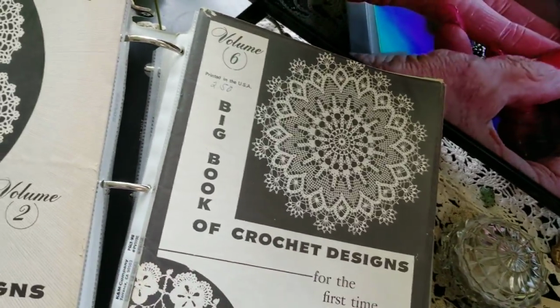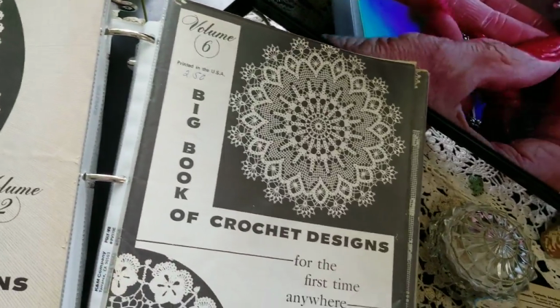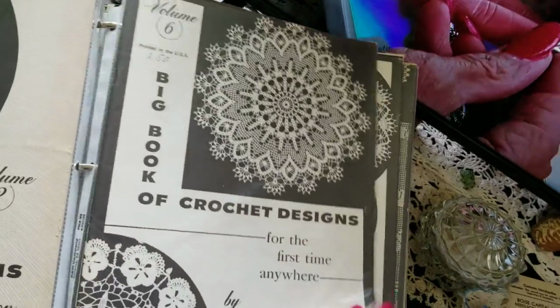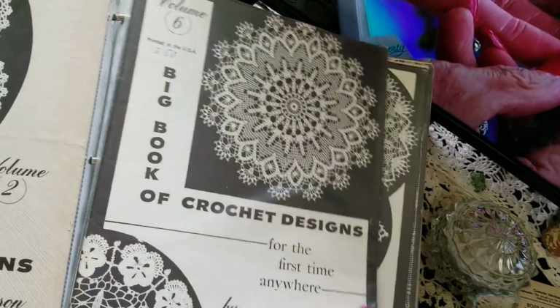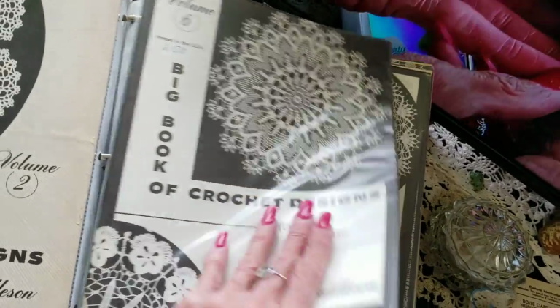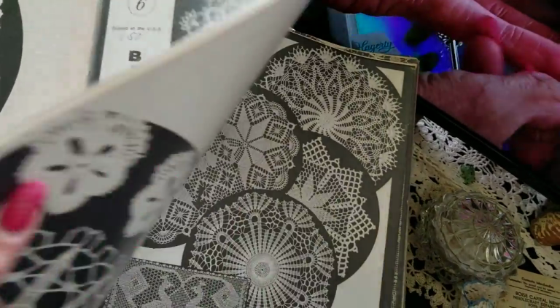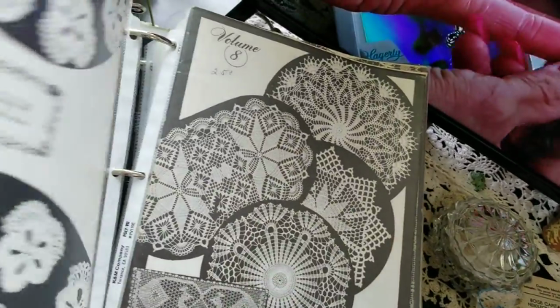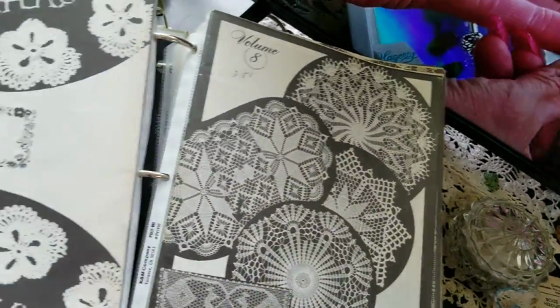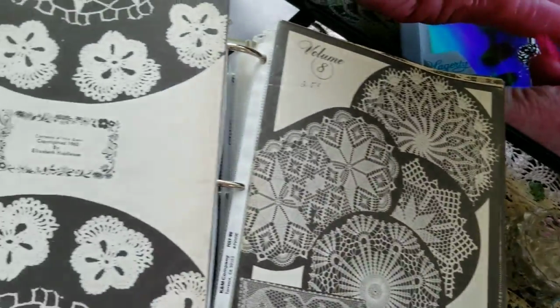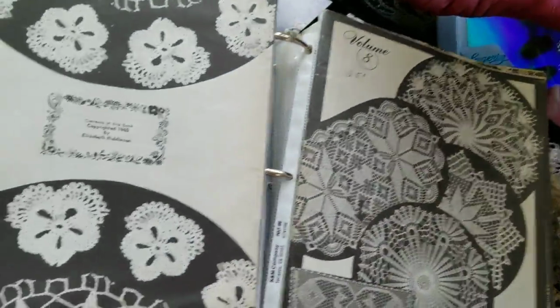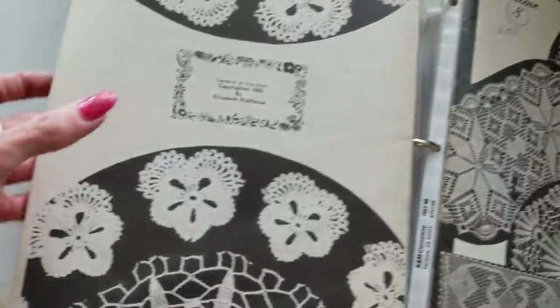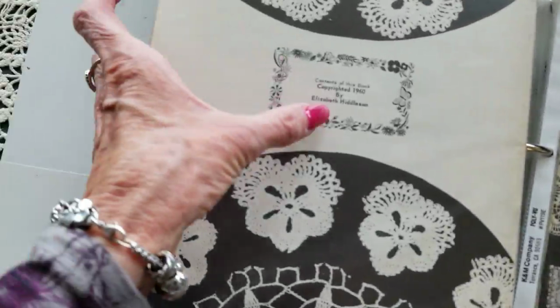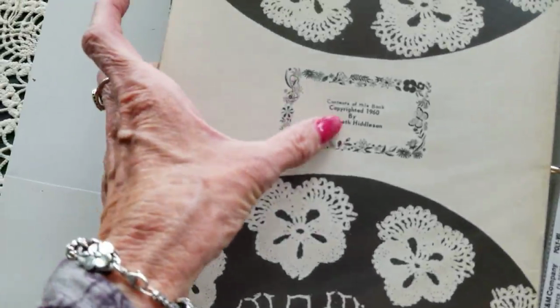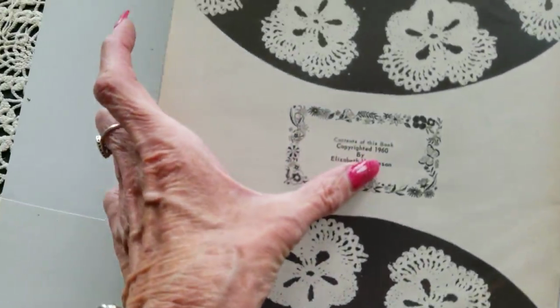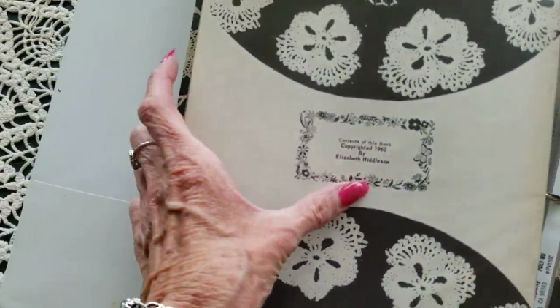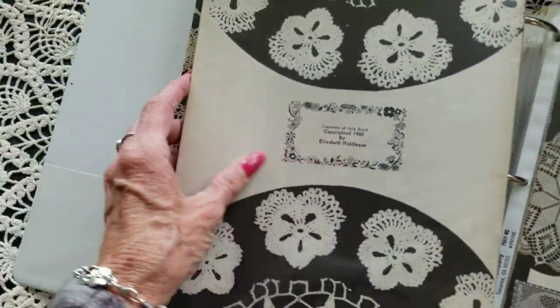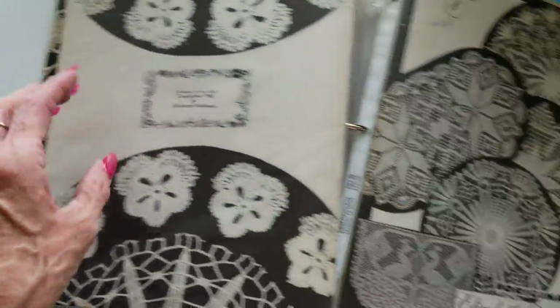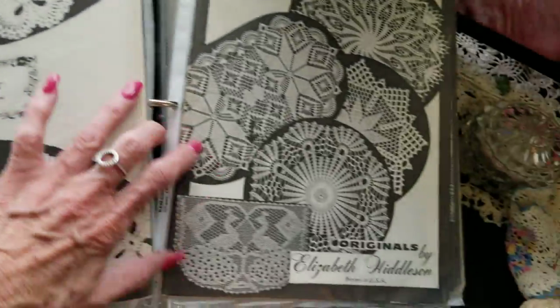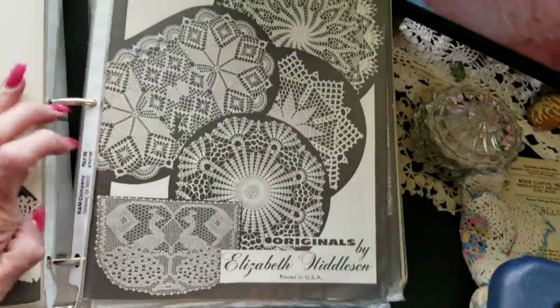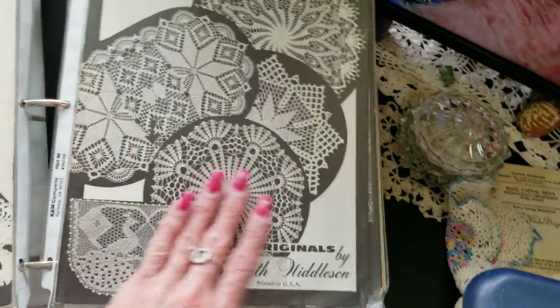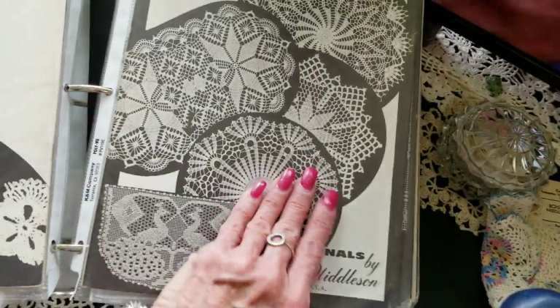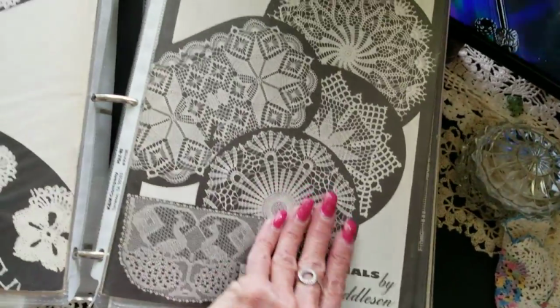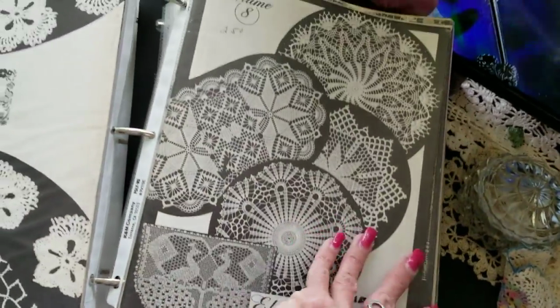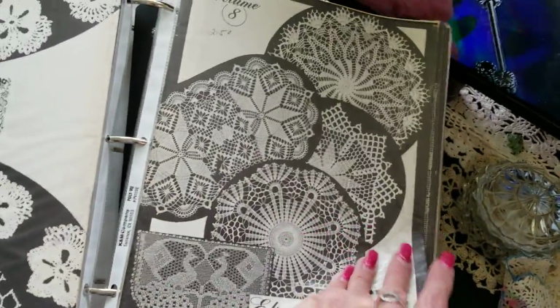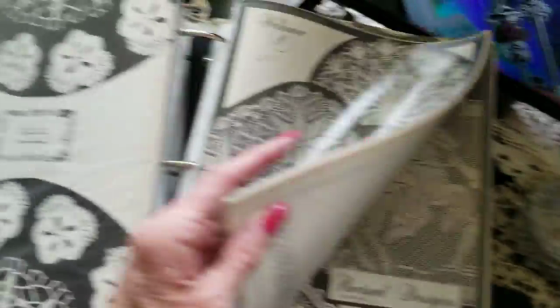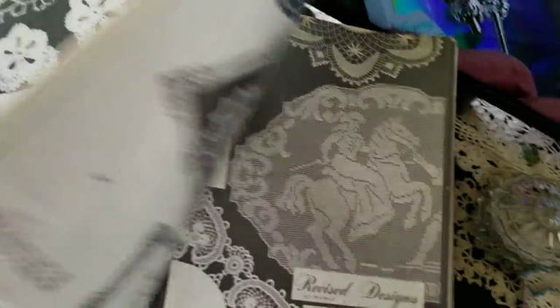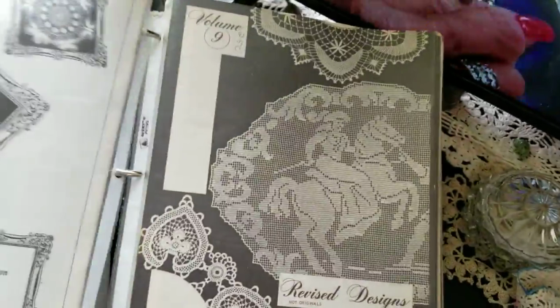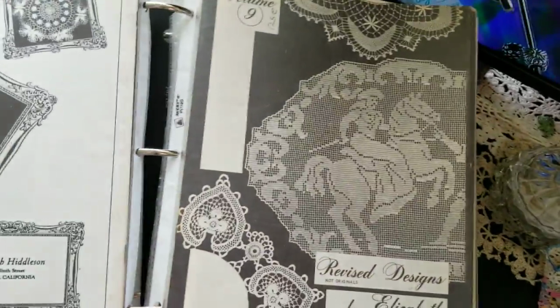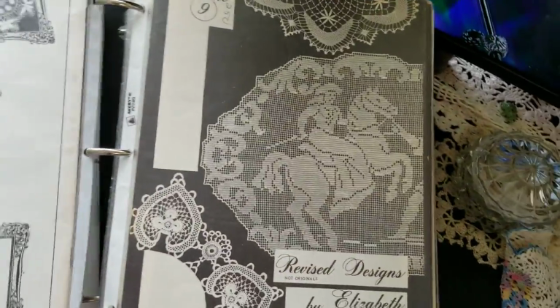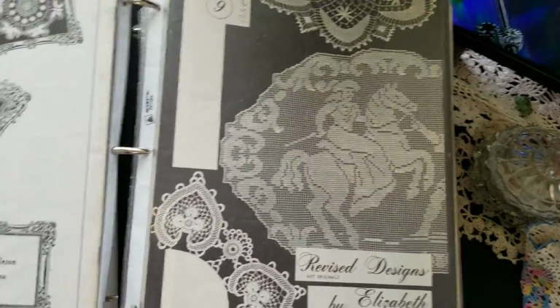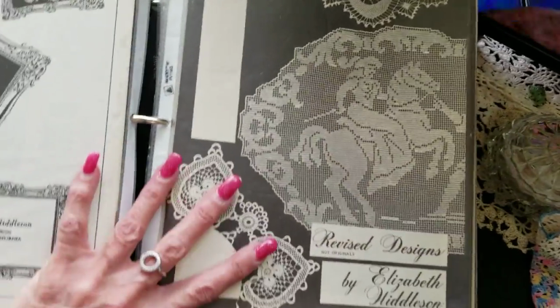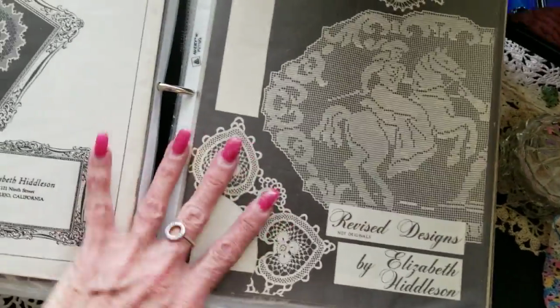Elizabeth Hiddleston — this woman made her designs. She was an individual; I think she lived in California, around 1960. I've got quite a few of her books. Here's the filet. The books are just fun.